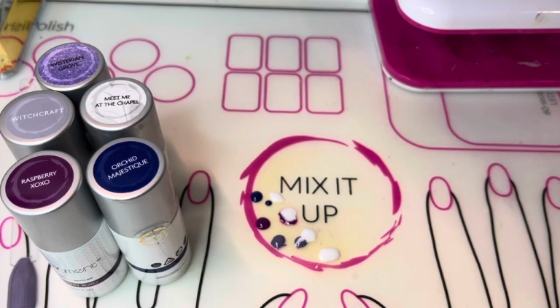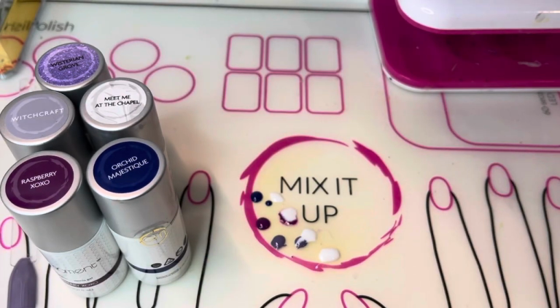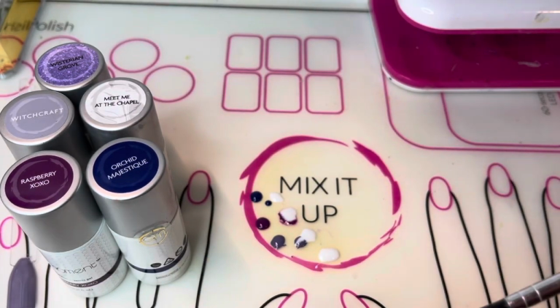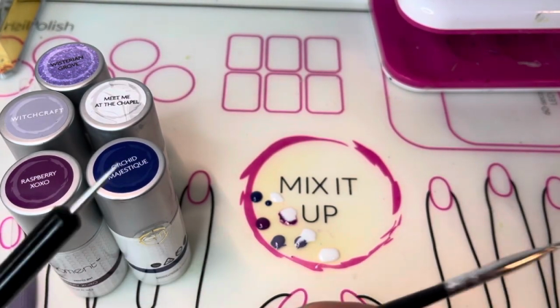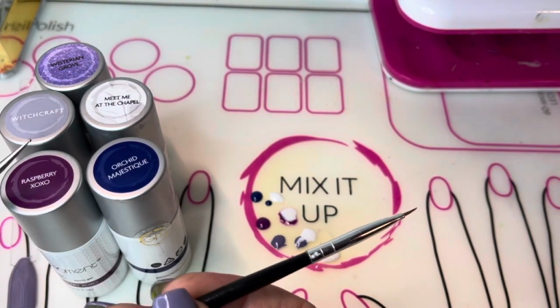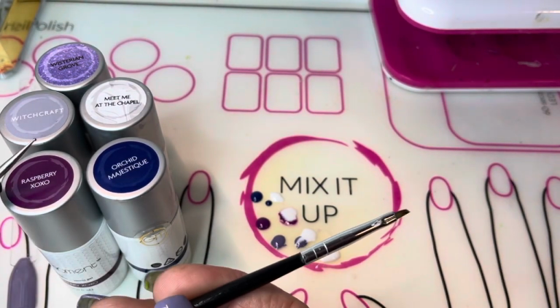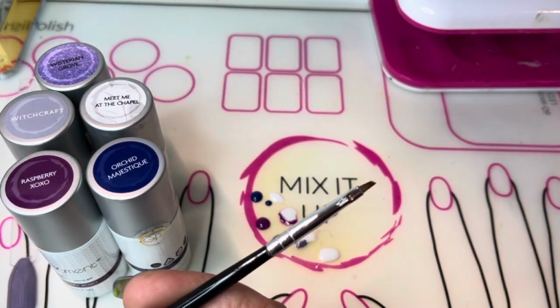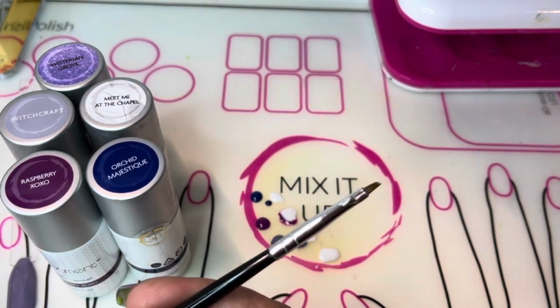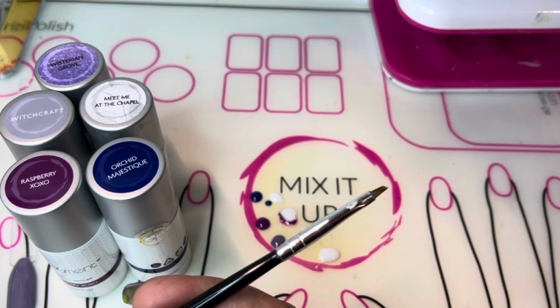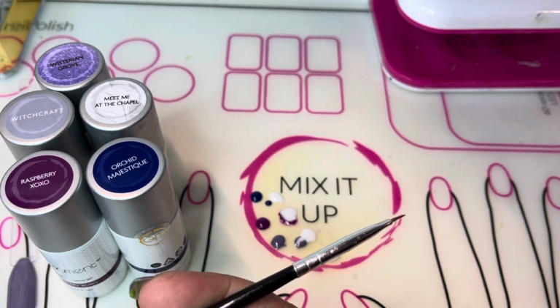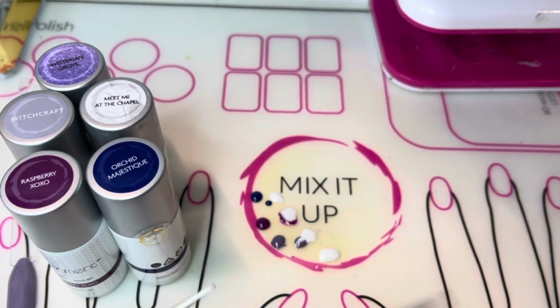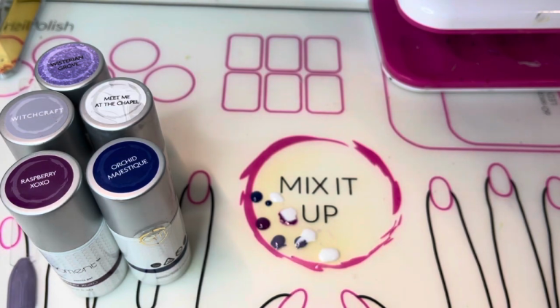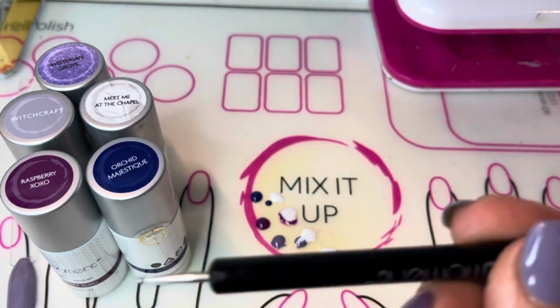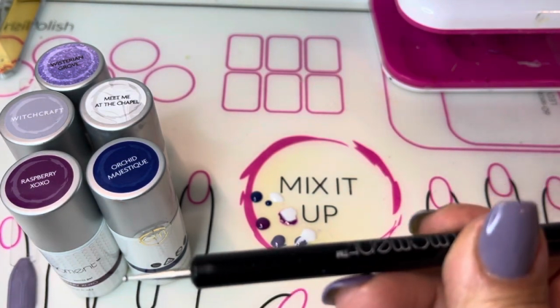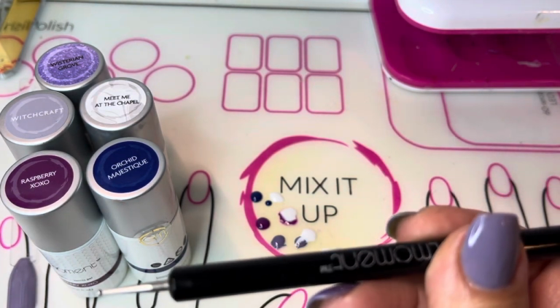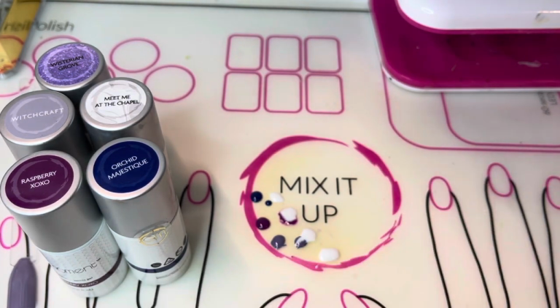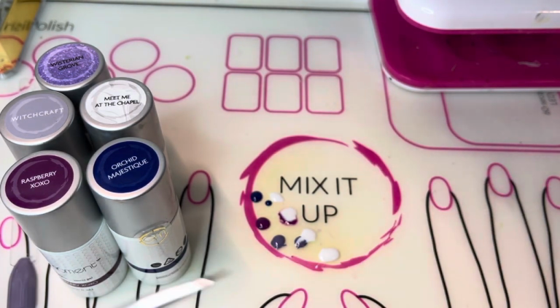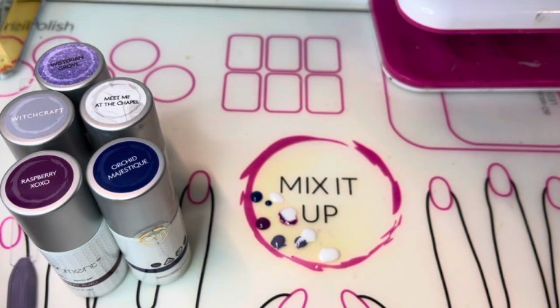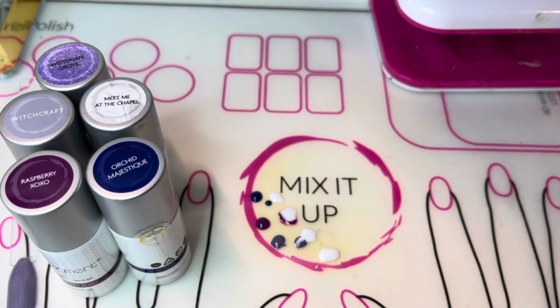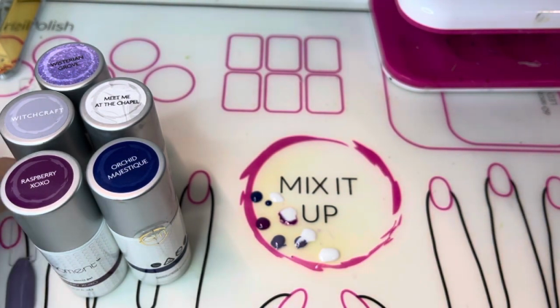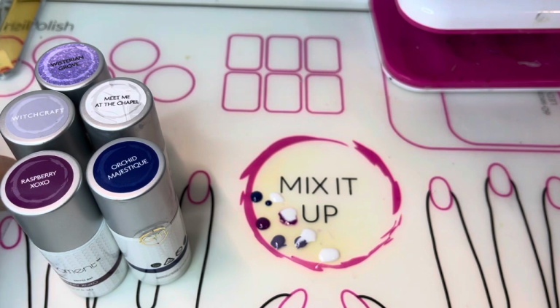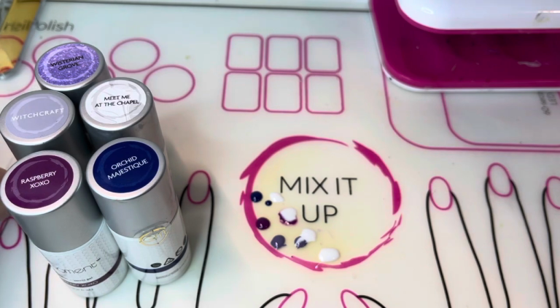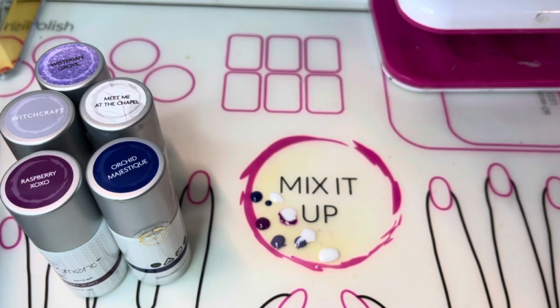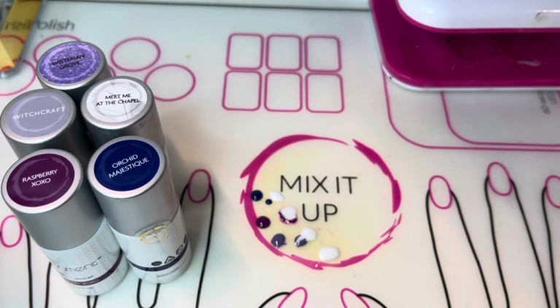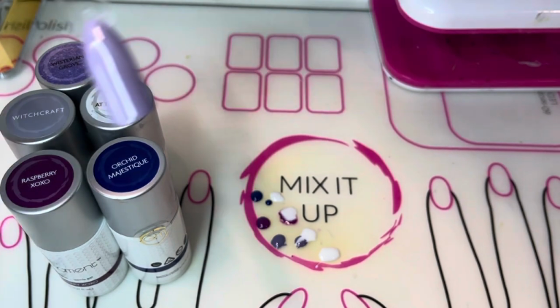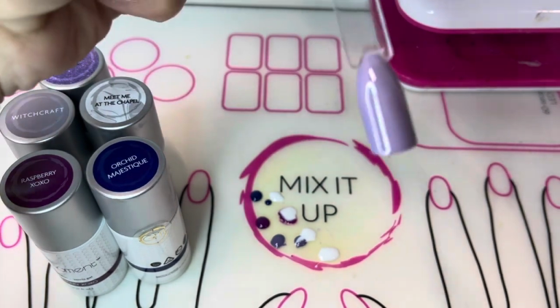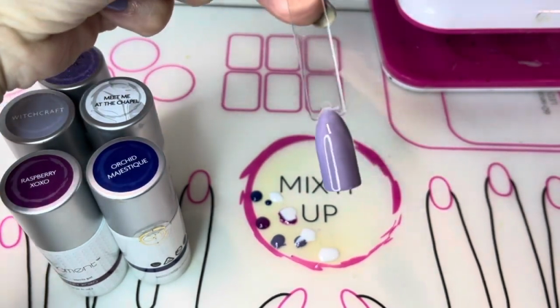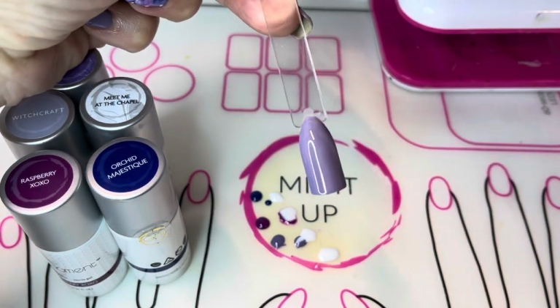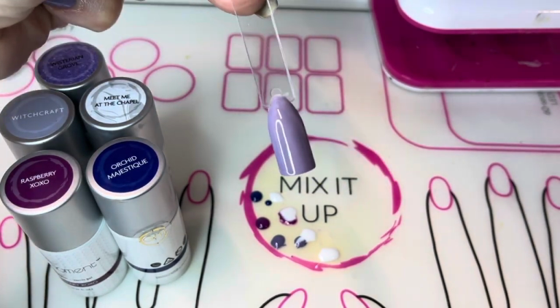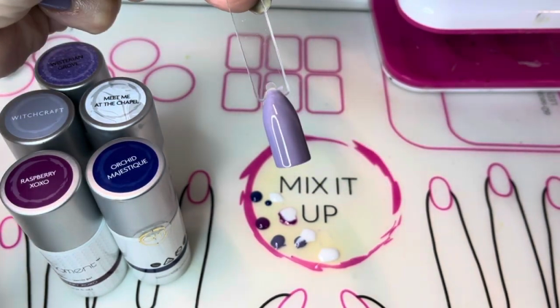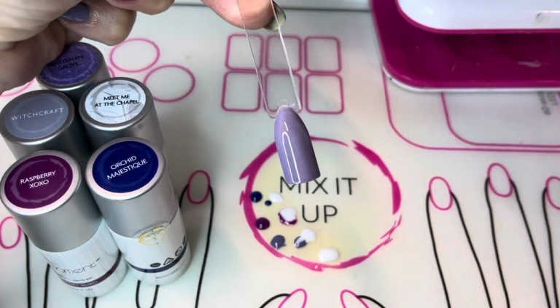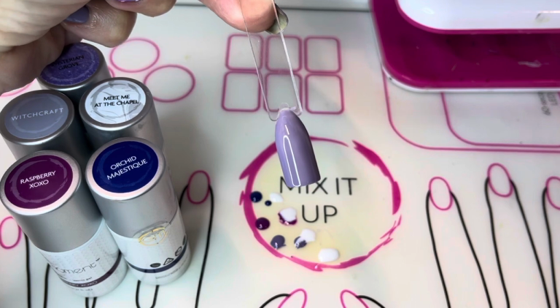I also used the number 13 small slant brush and a dotting tool. Let's get started. I've already prepared my nail stick with one coat of Witchcraft.